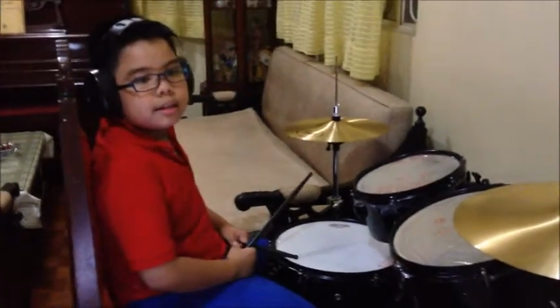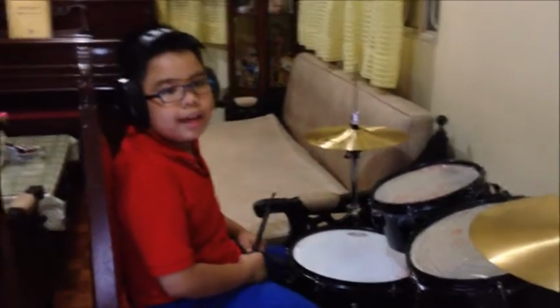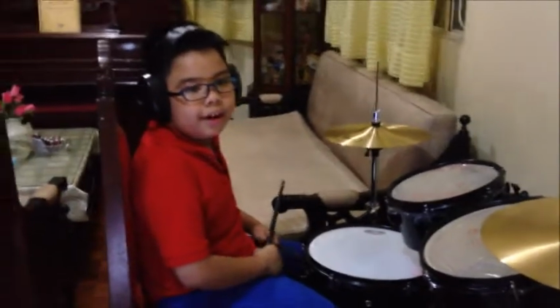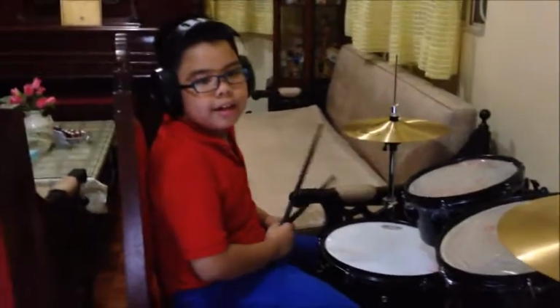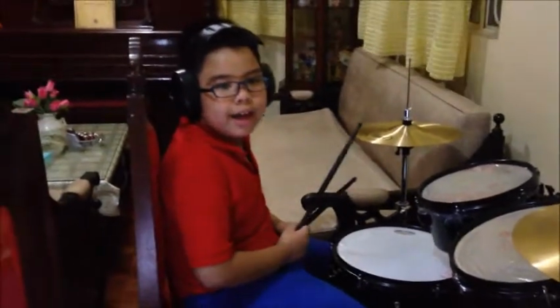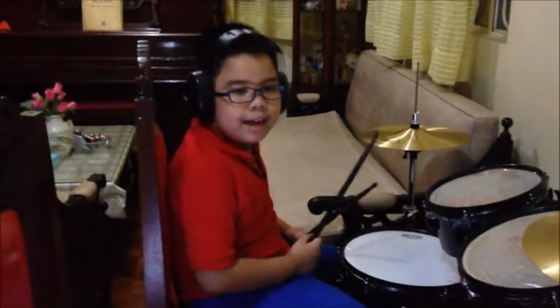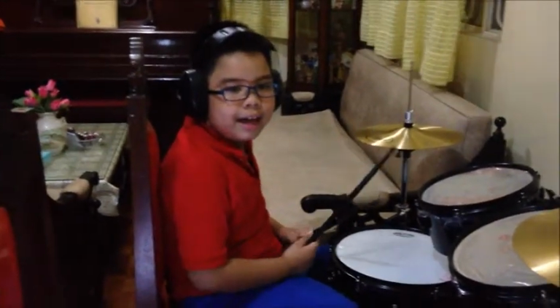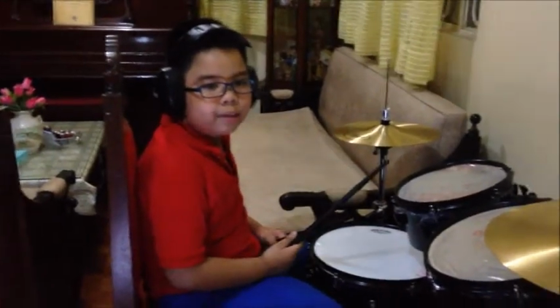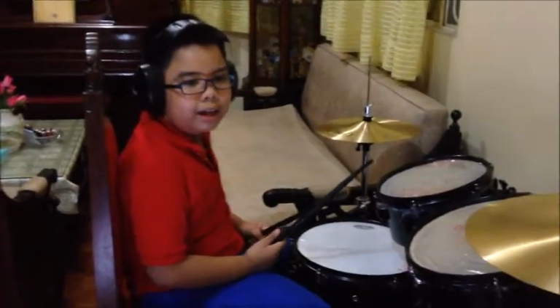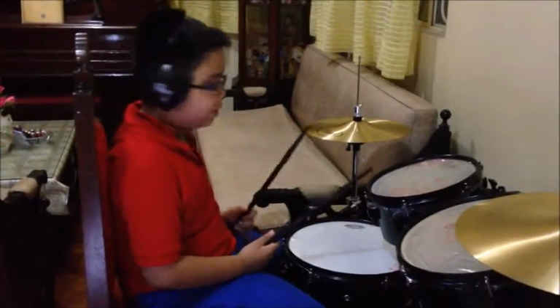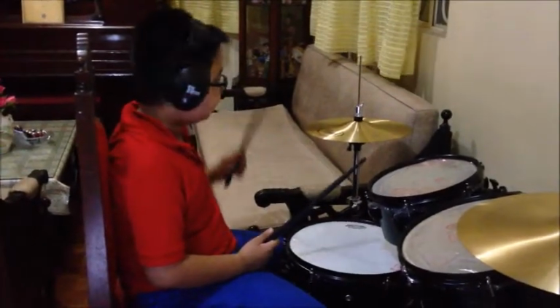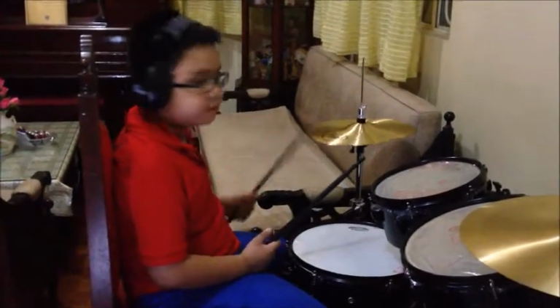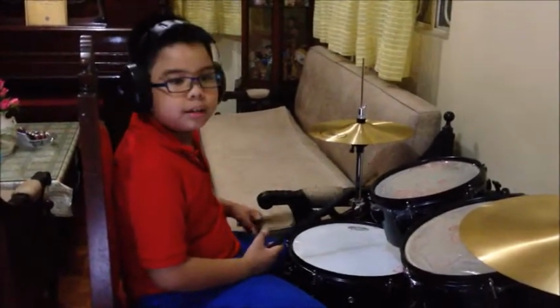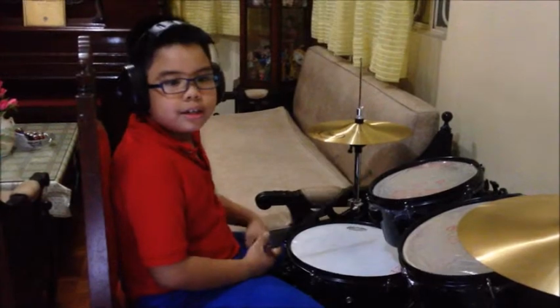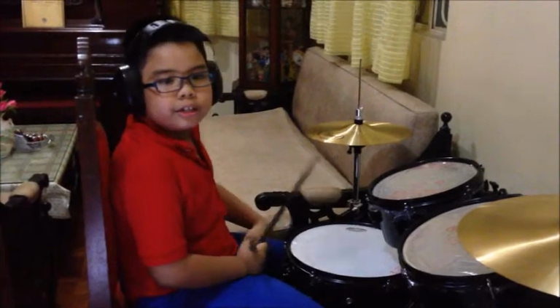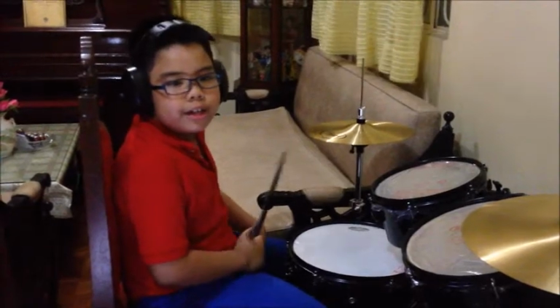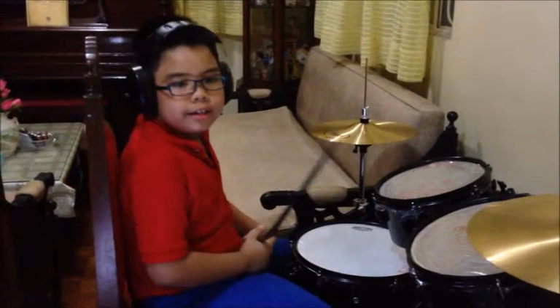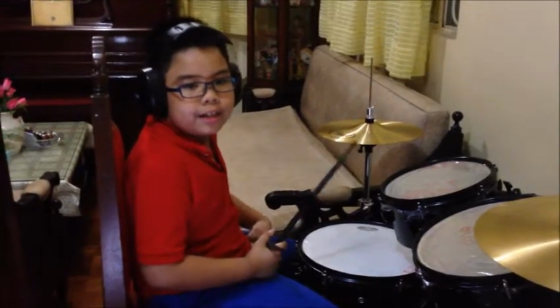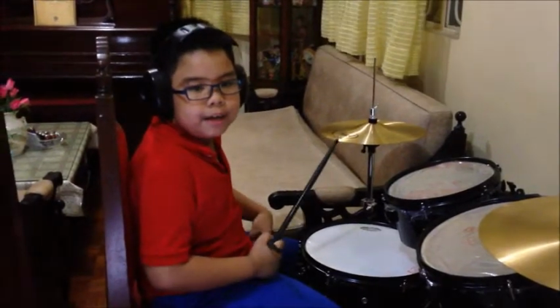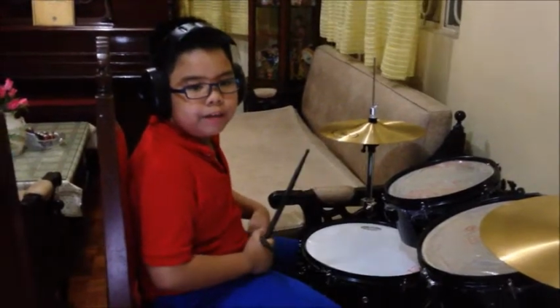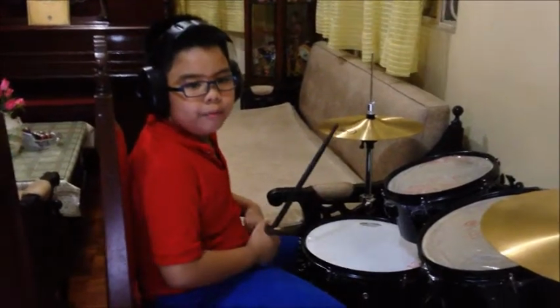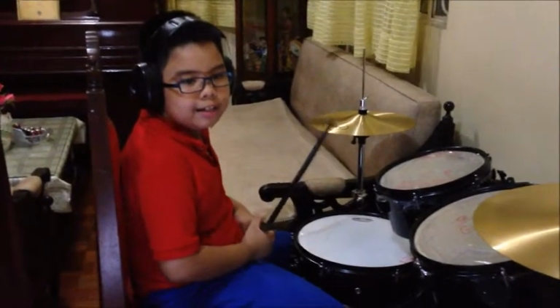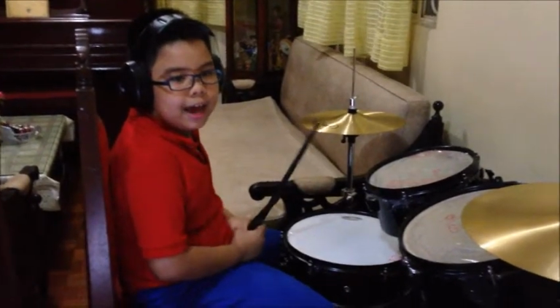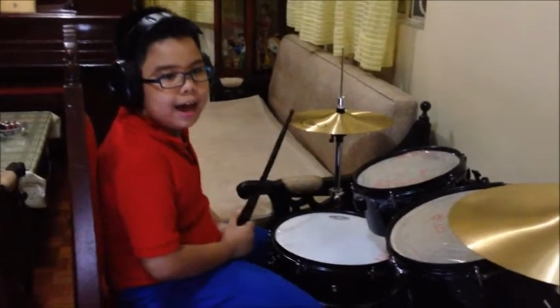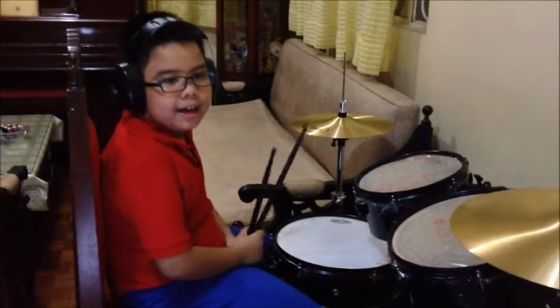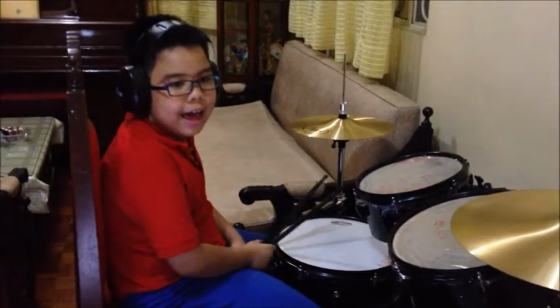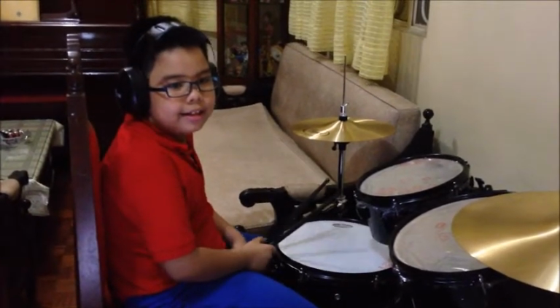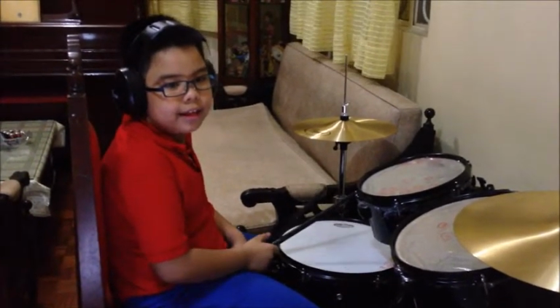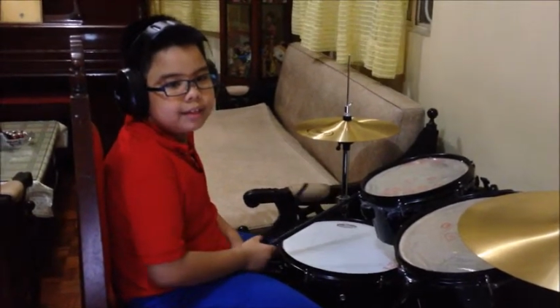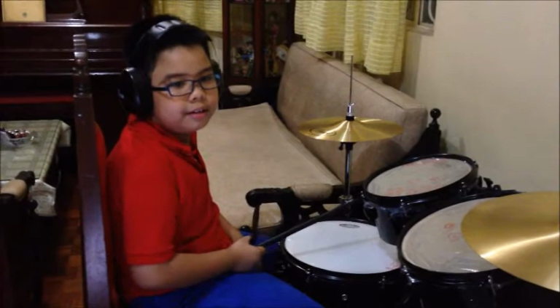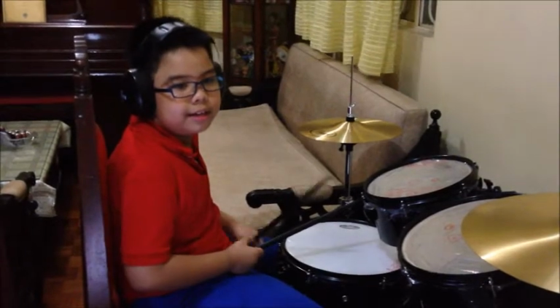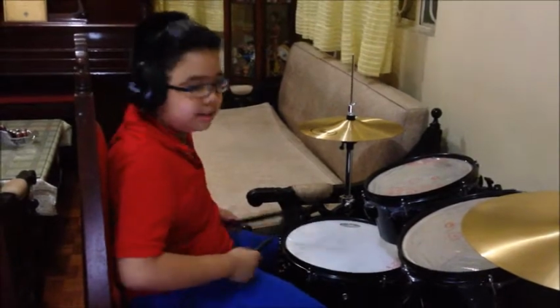Second, hit the hi-hat once. Third, kick the bass drum once. And it will sound like this.